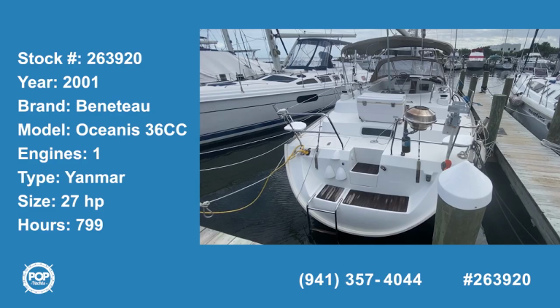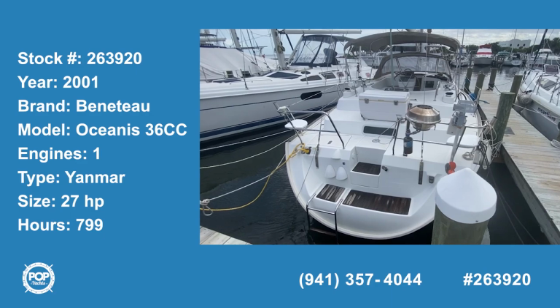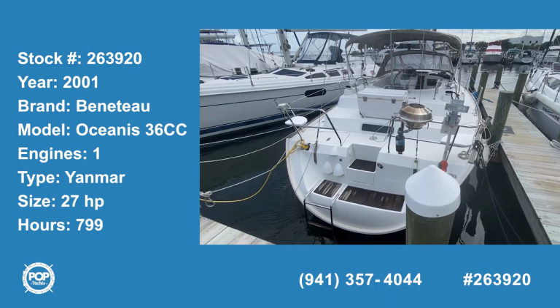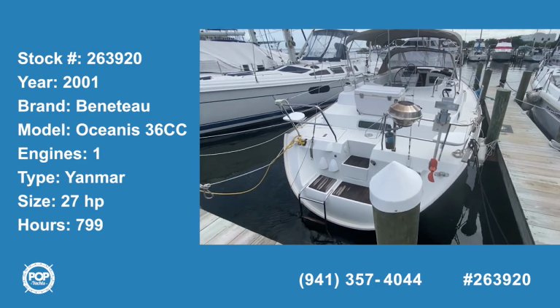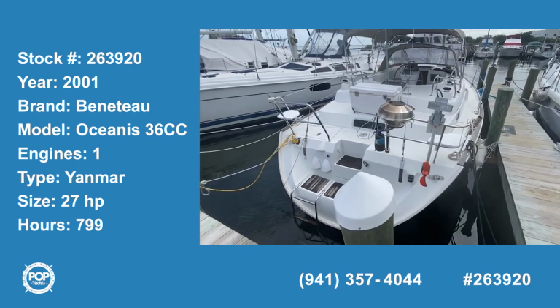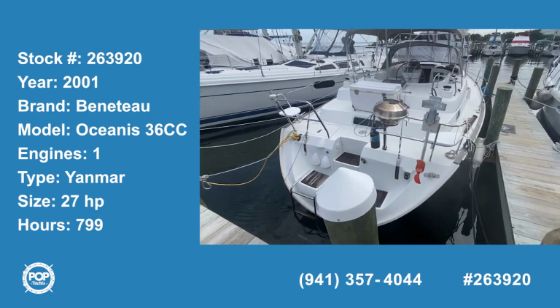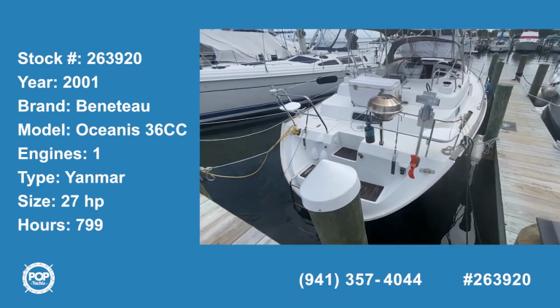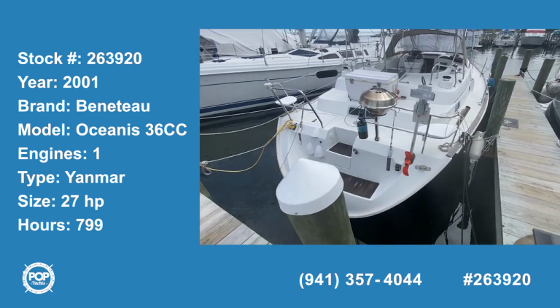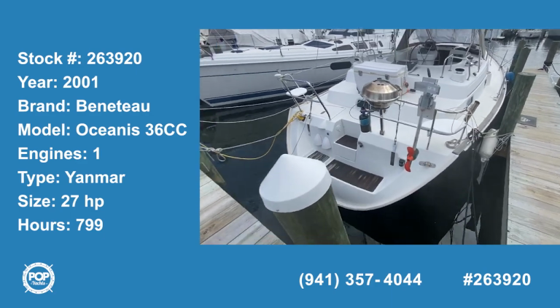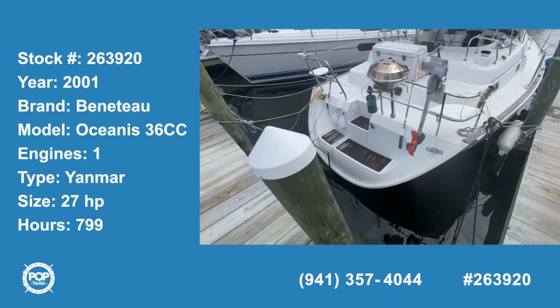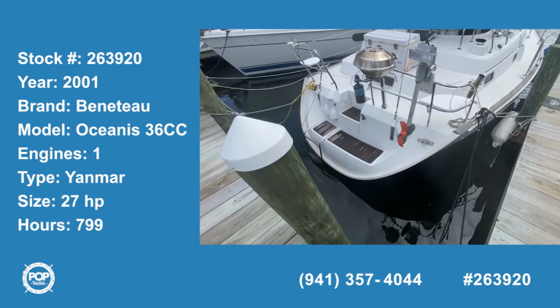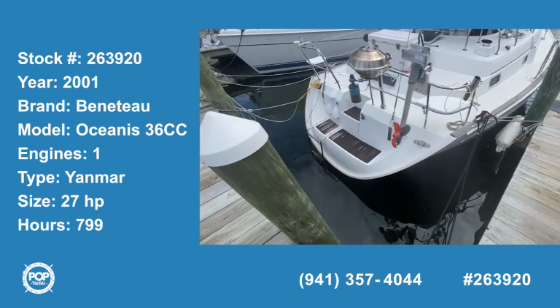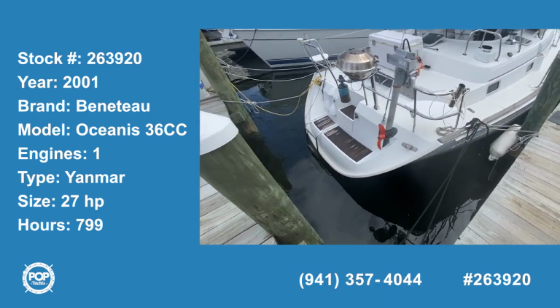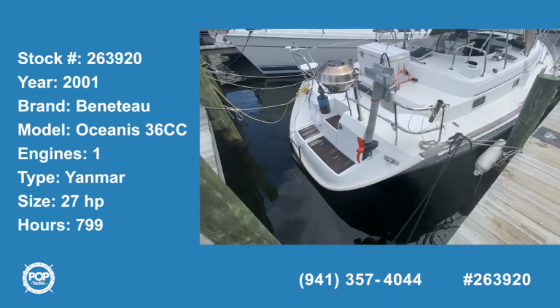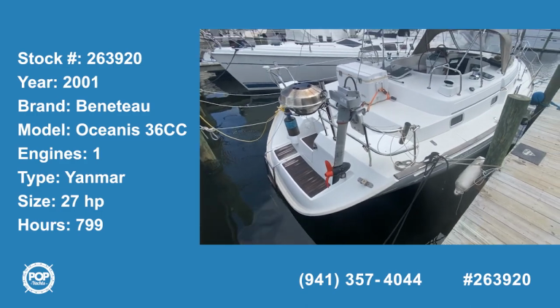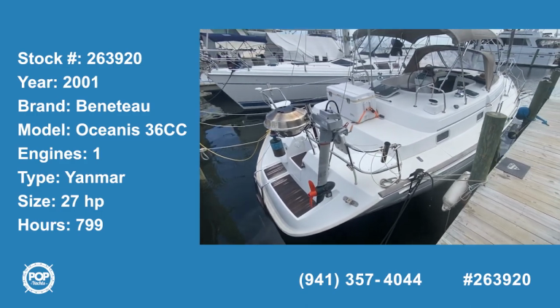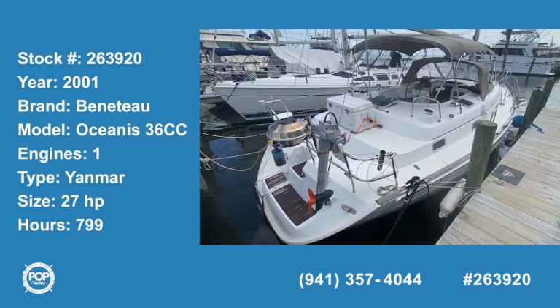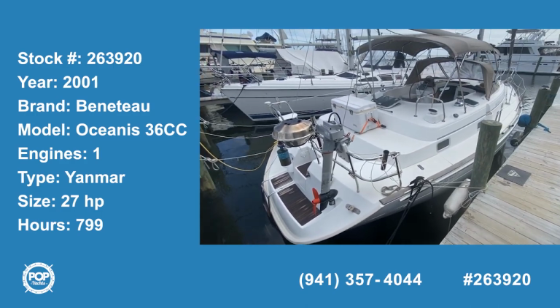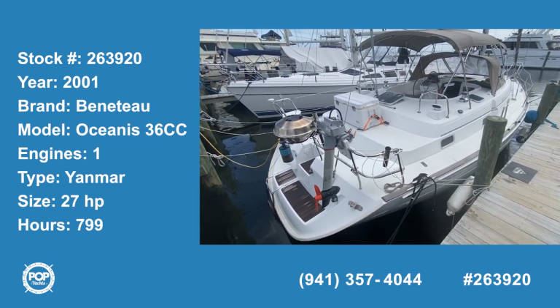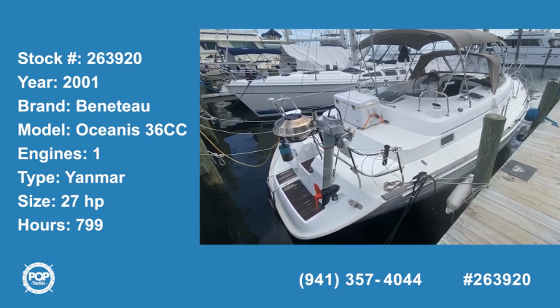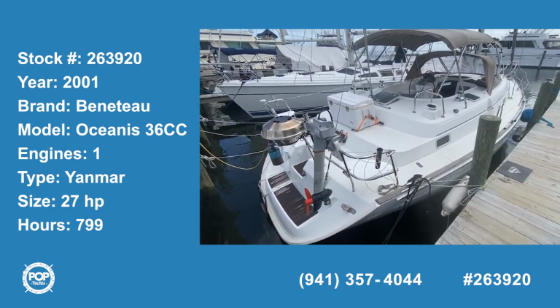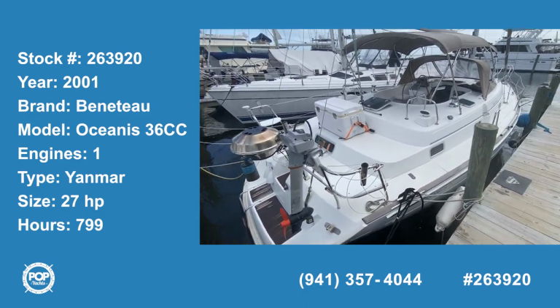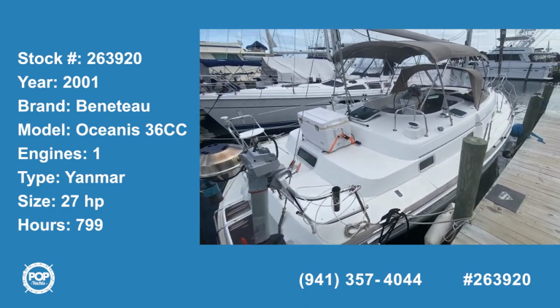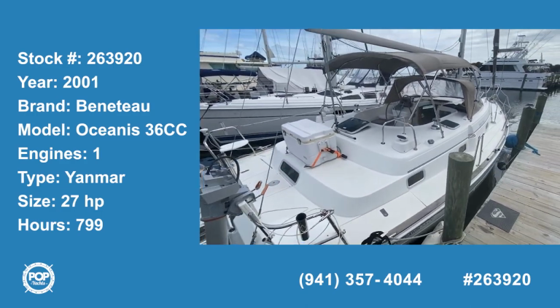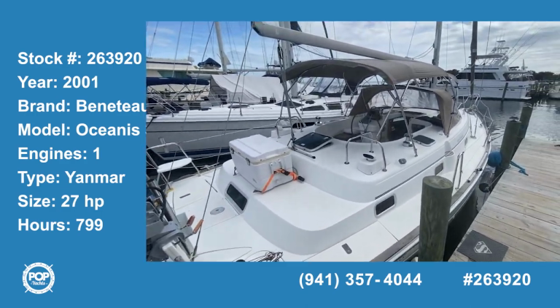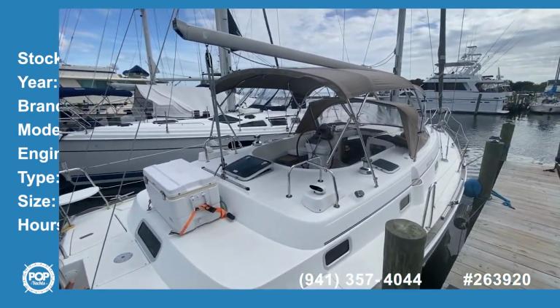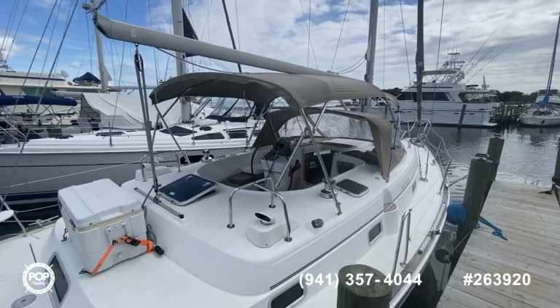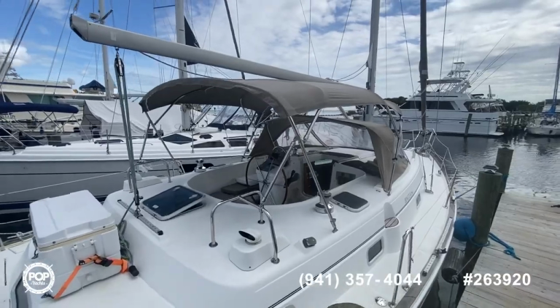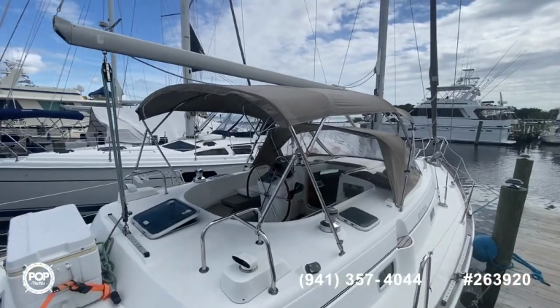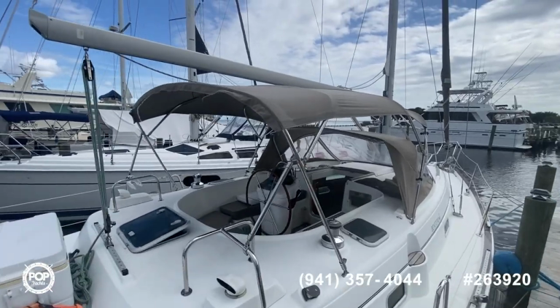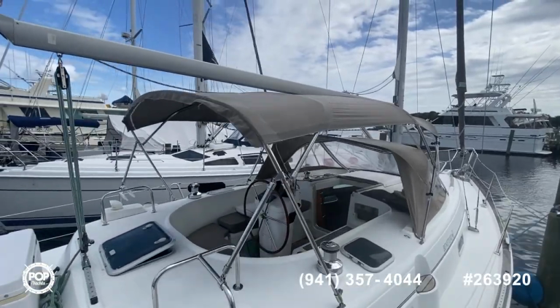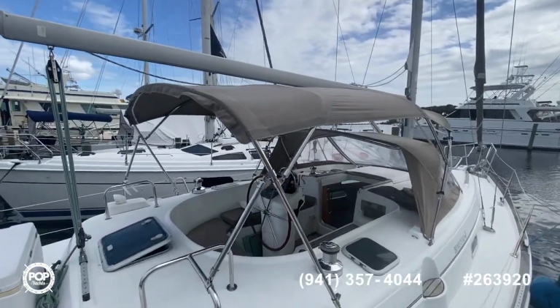Ladies and gentlemen, this is a 2001 Beneteau Oceanus 36cc. It's in great shape — gorgeous. You can see the bimini; it's in good shape.